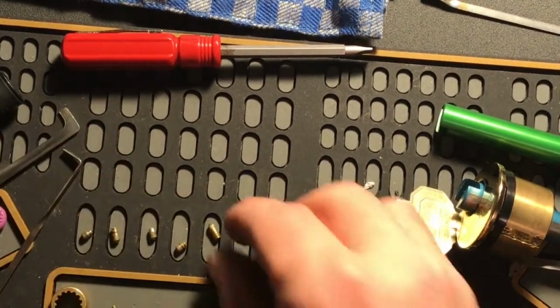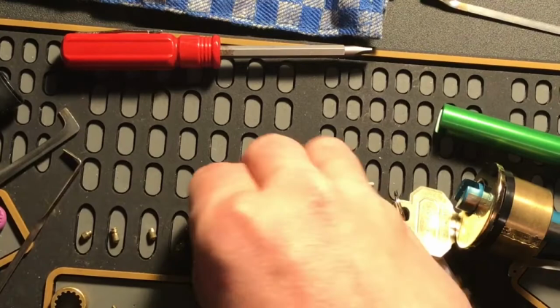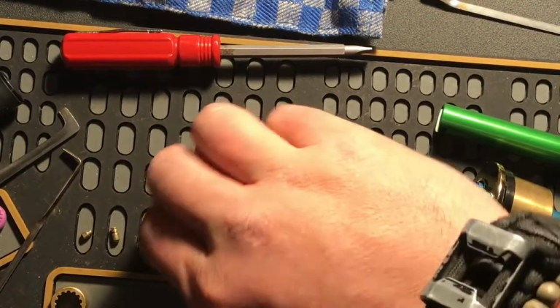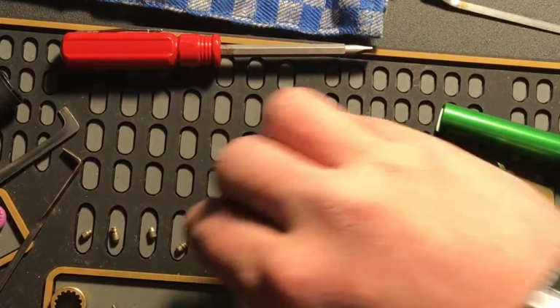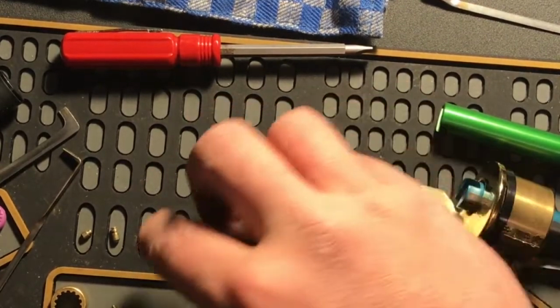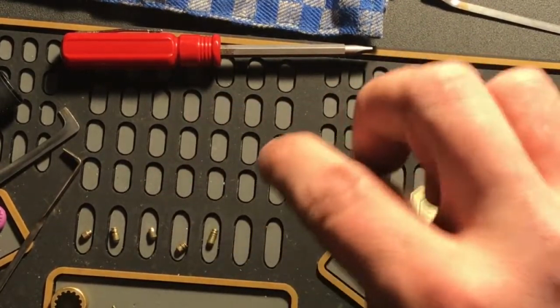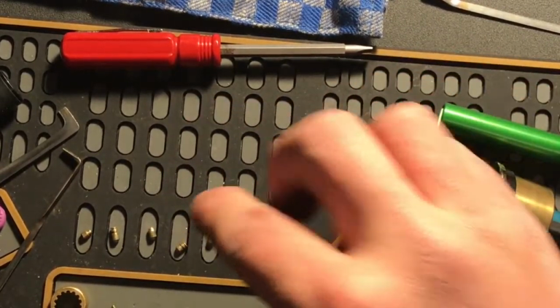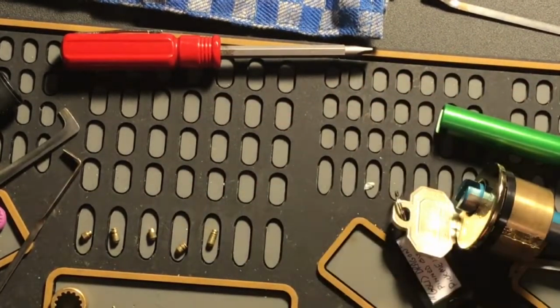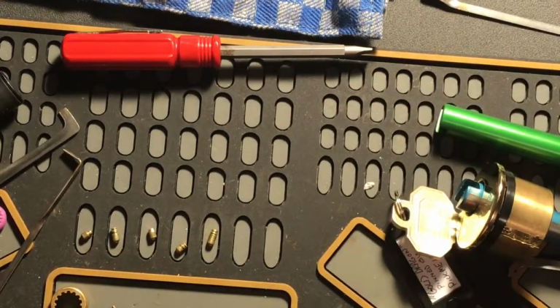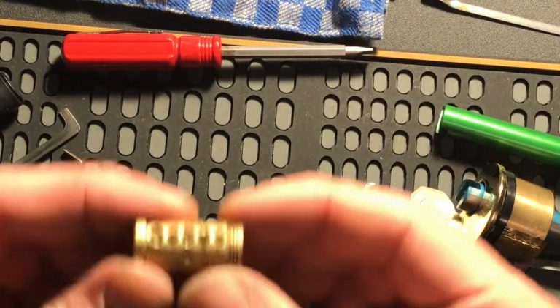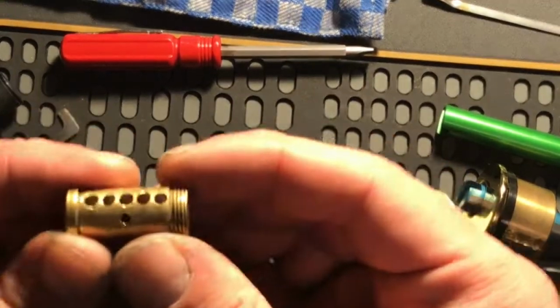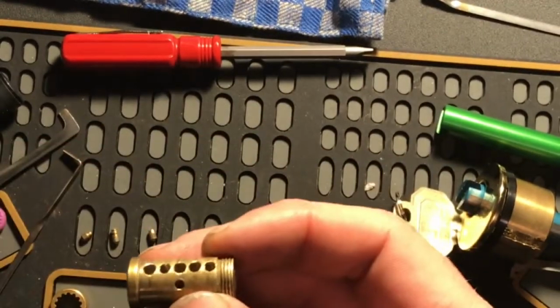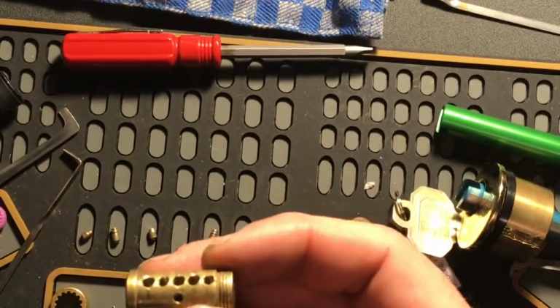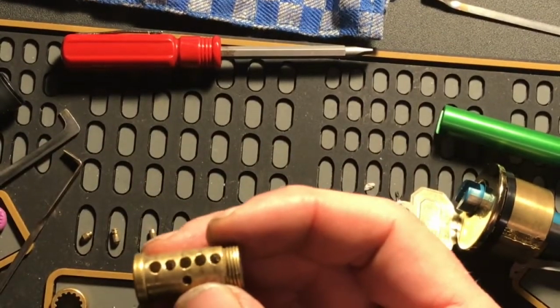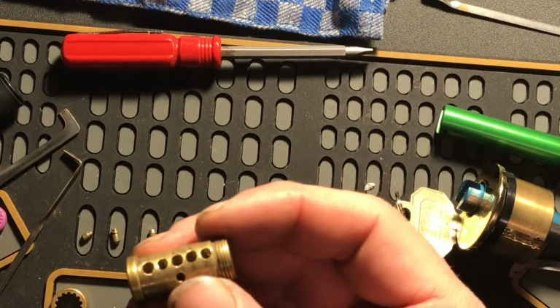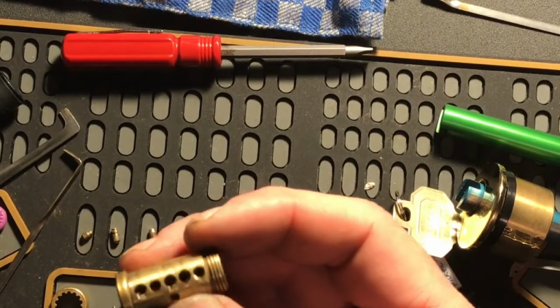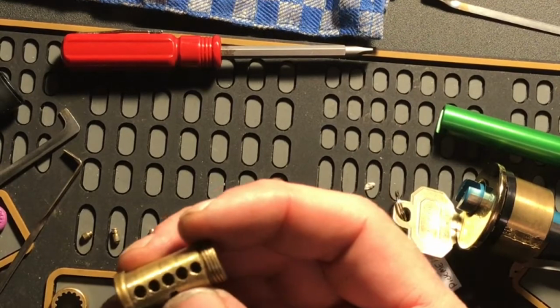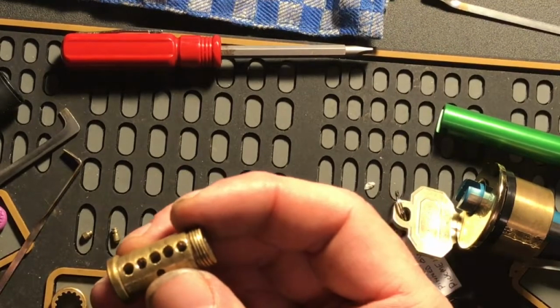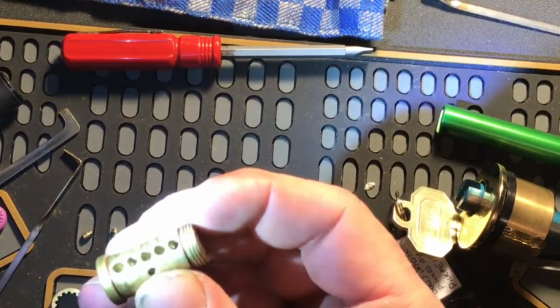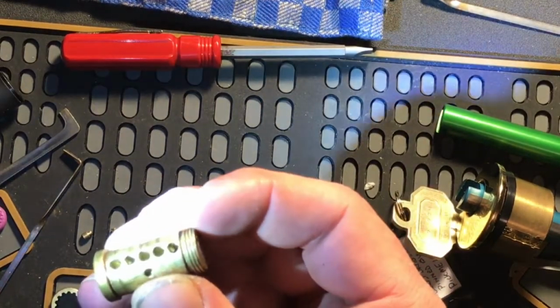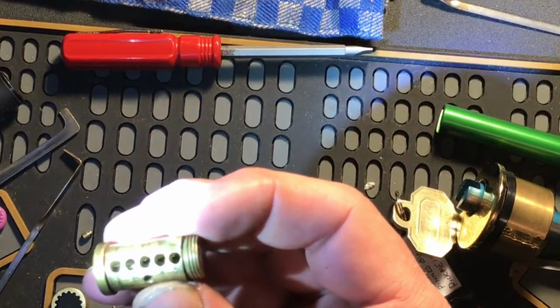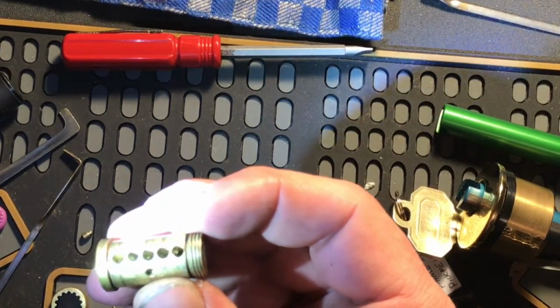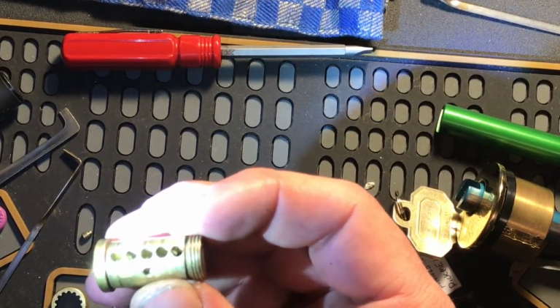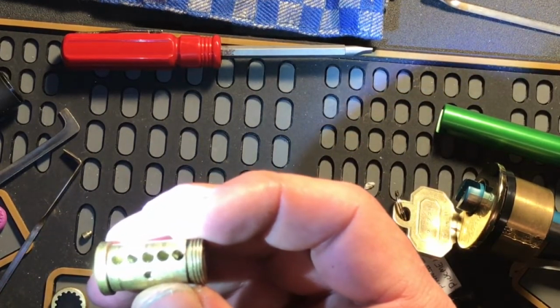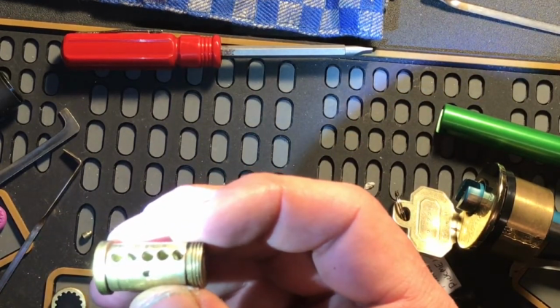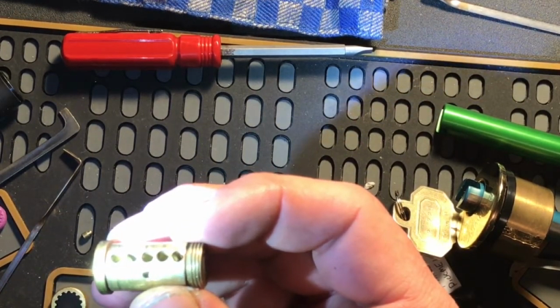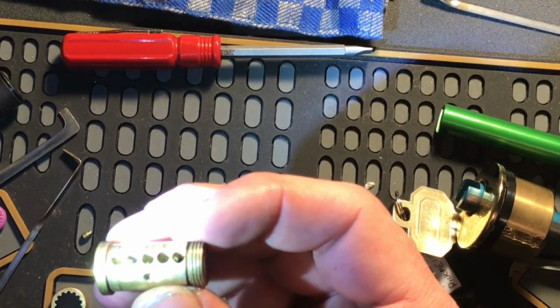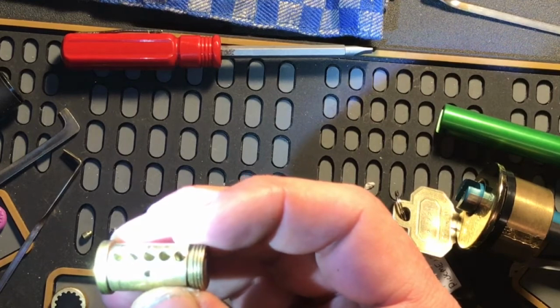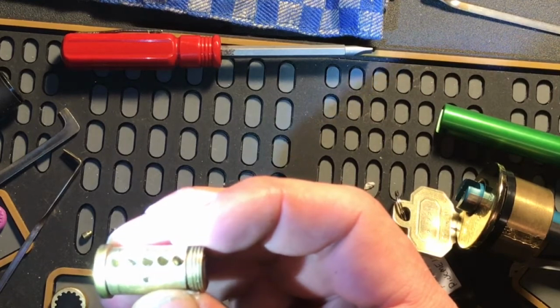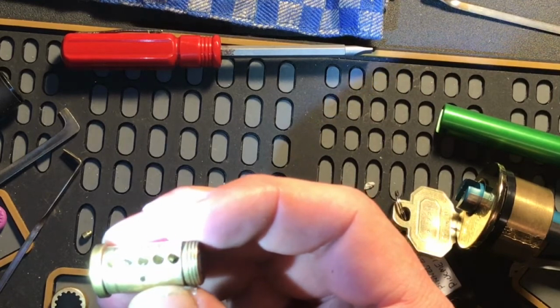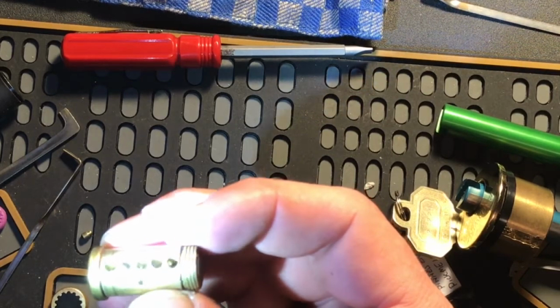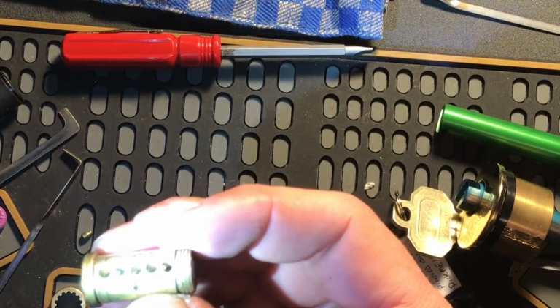Spool on four. Serrated on four, serrated on five. And inside here, we got serrations on two and five.